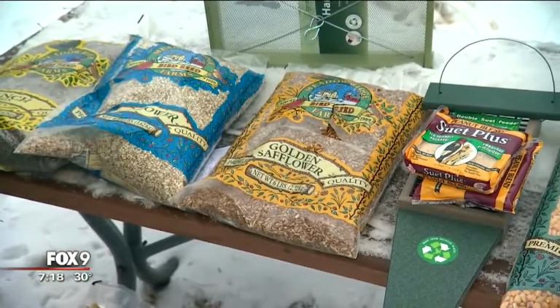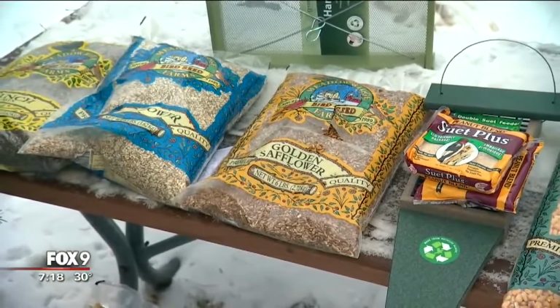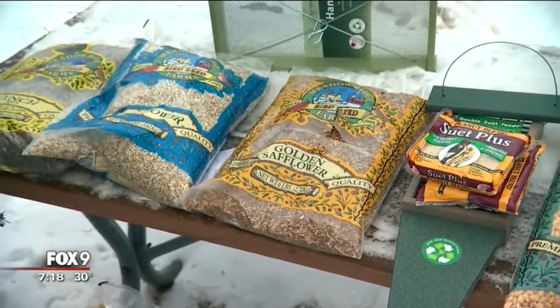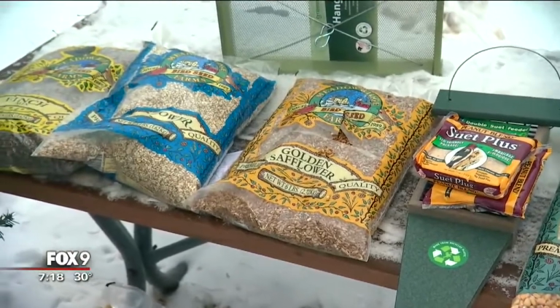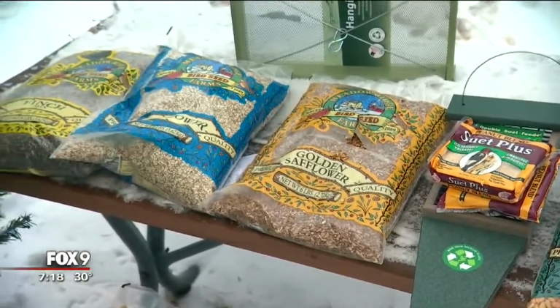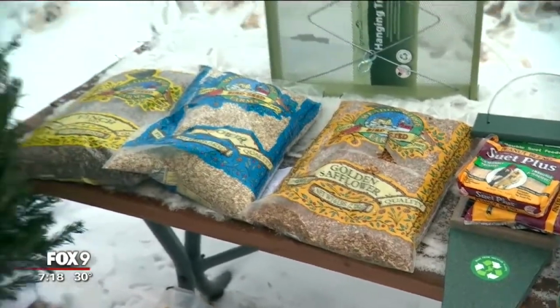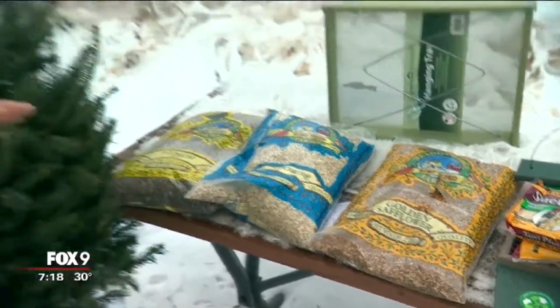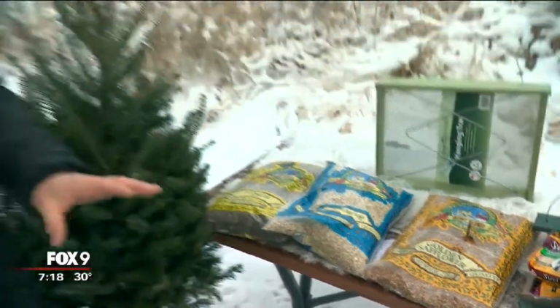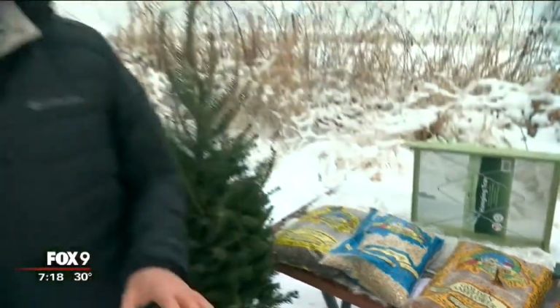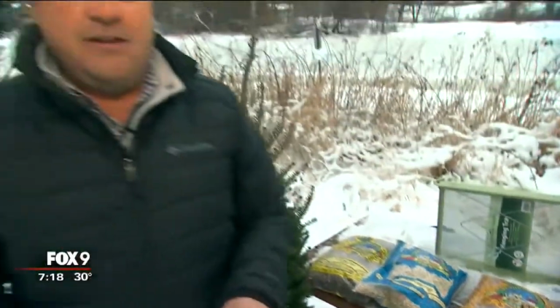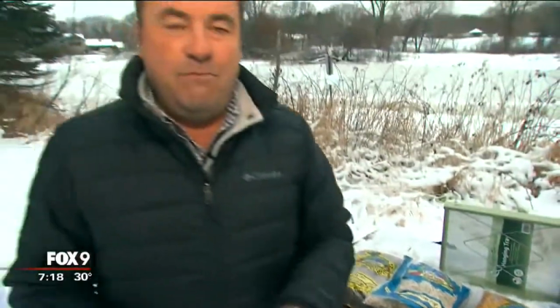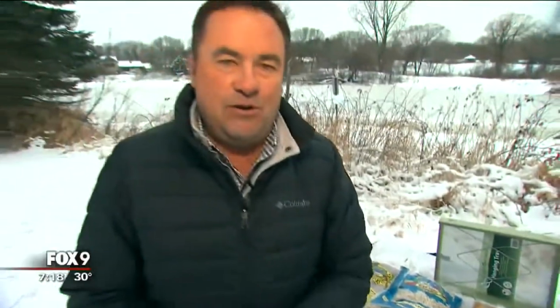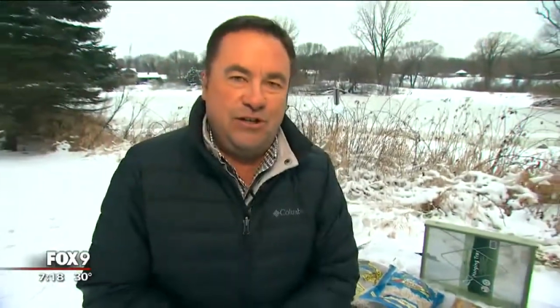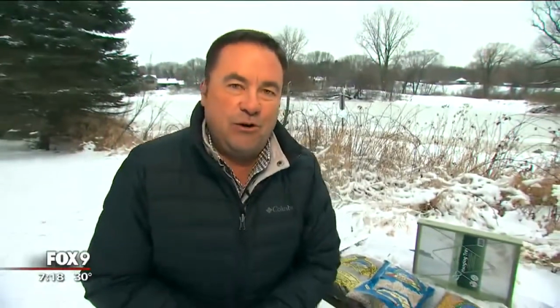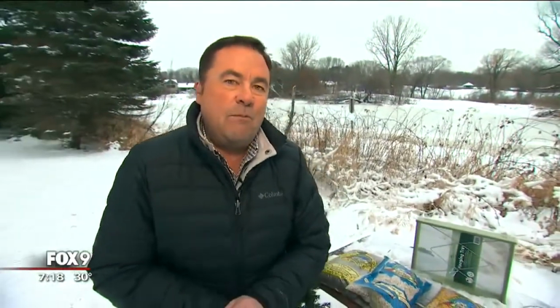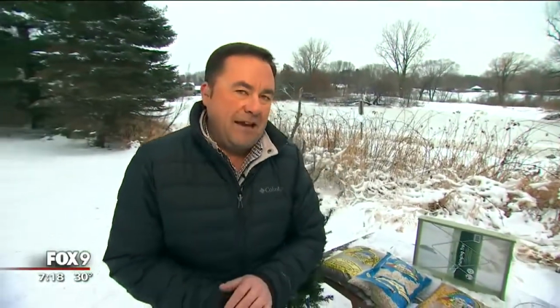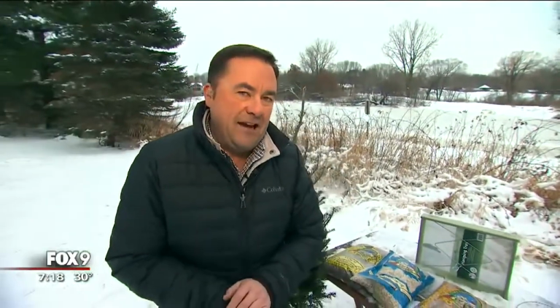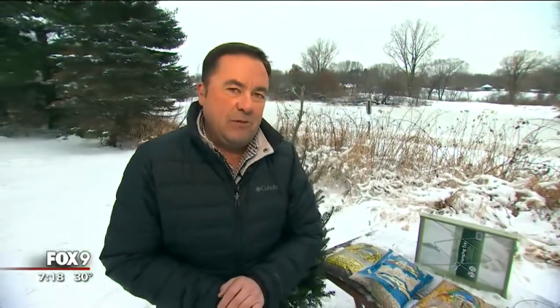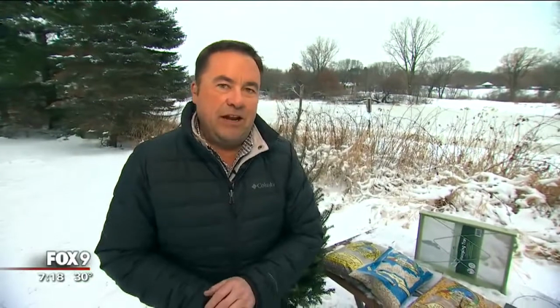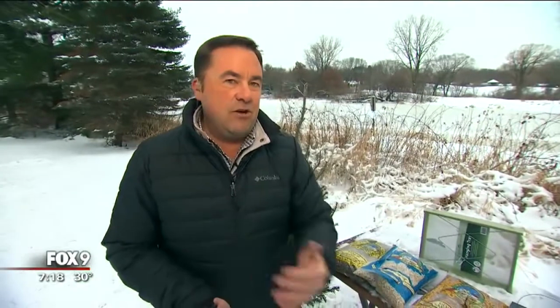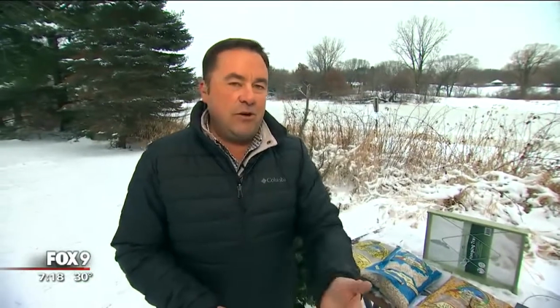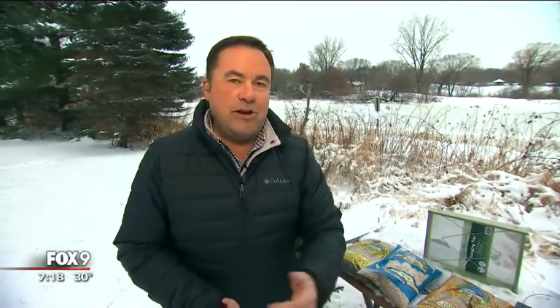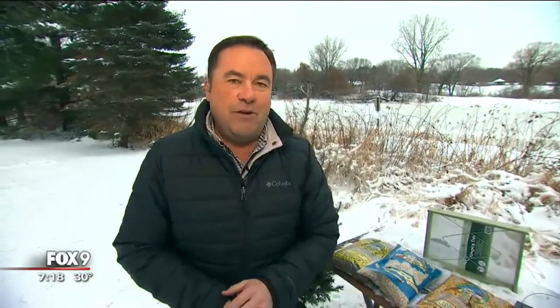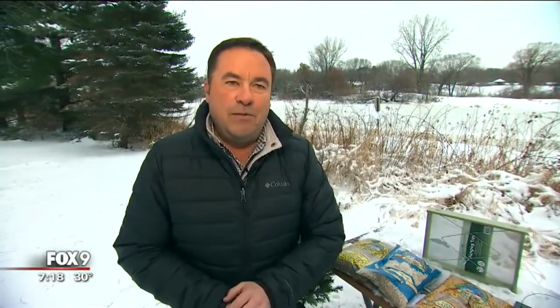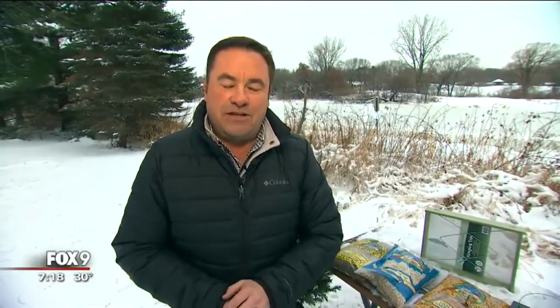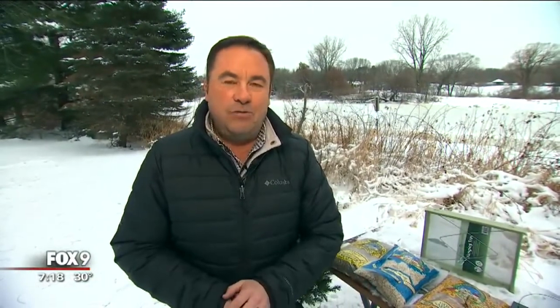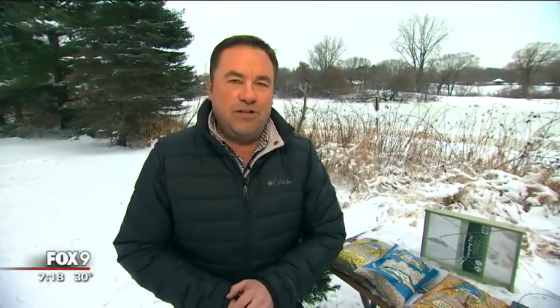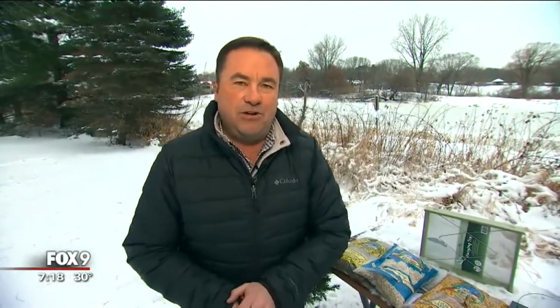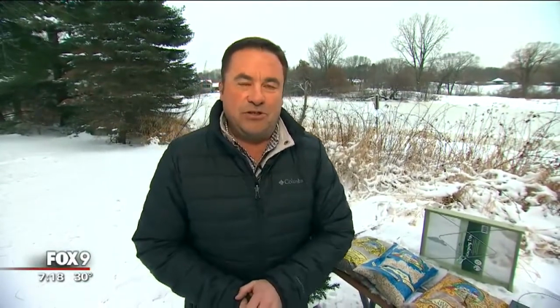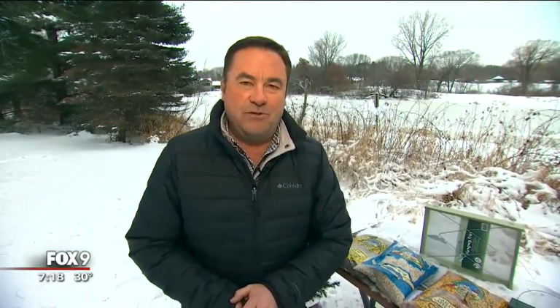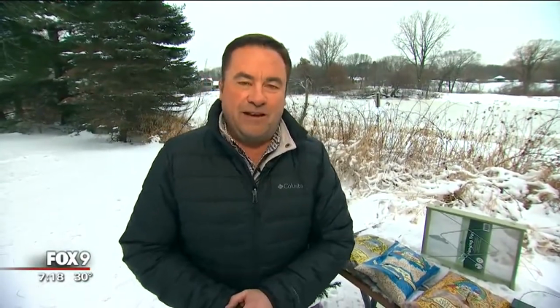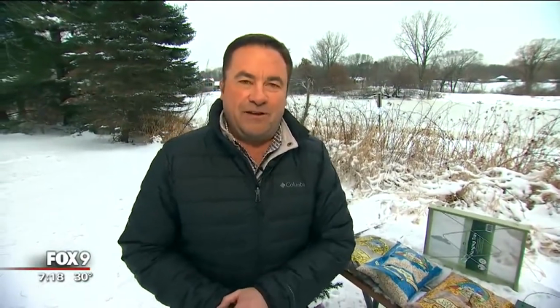That is the best way to attract birds to your backyard this winter, and it's great to have them because they do bring some interest to our backyards.